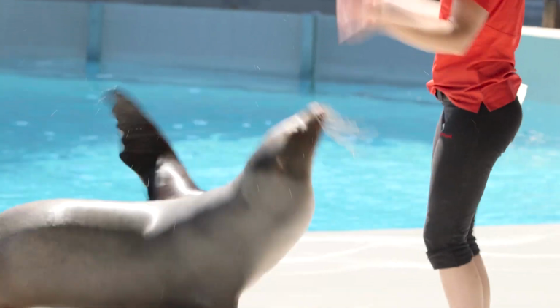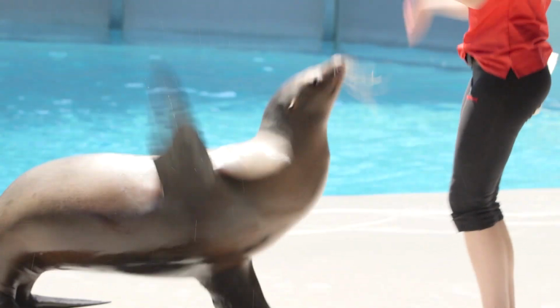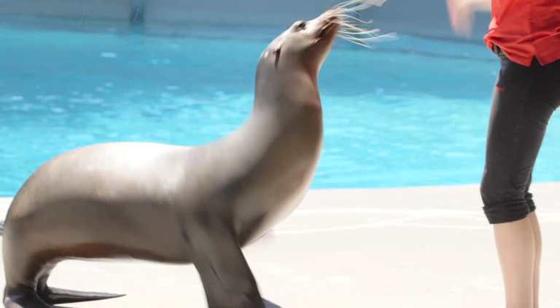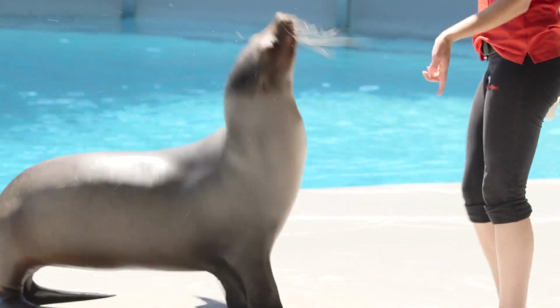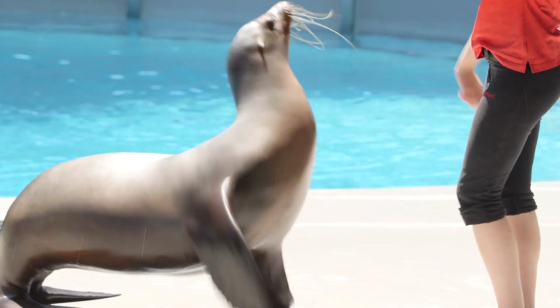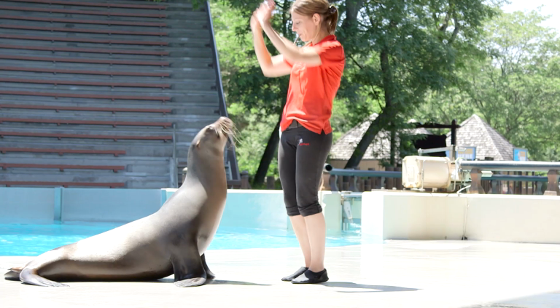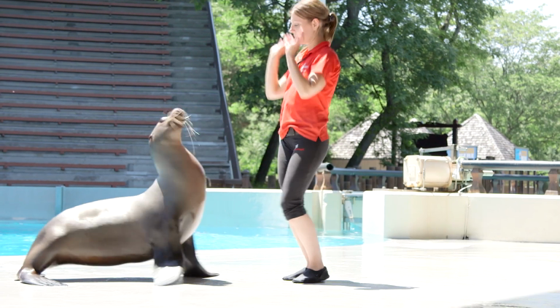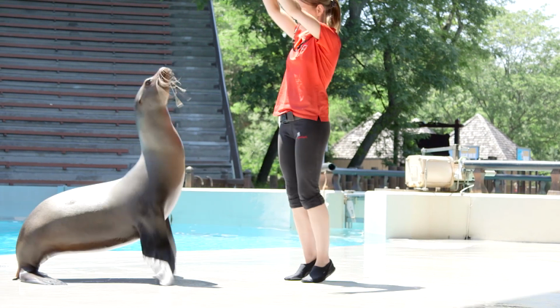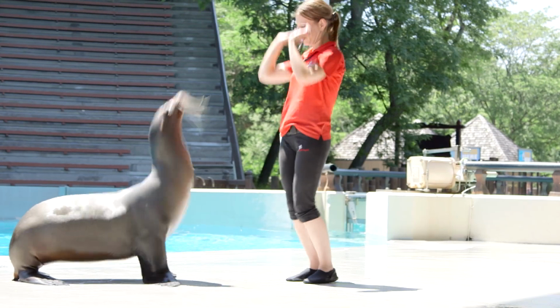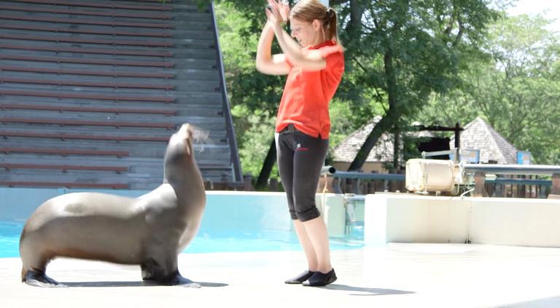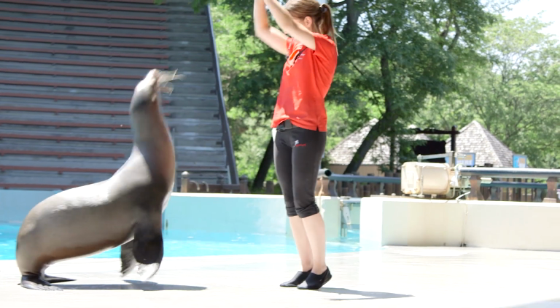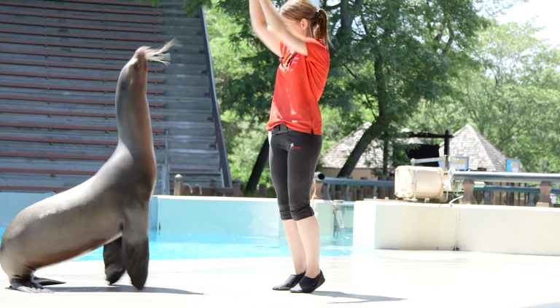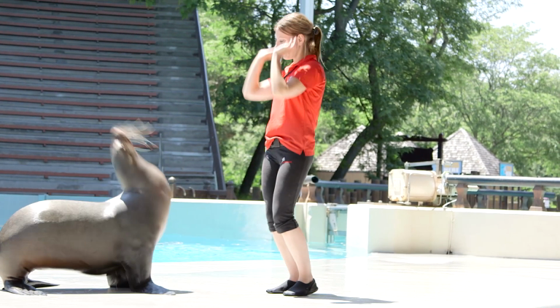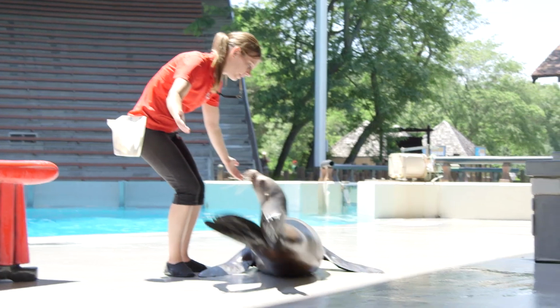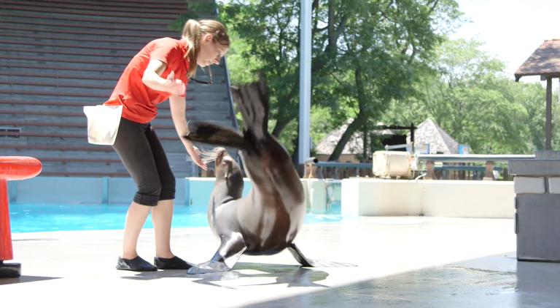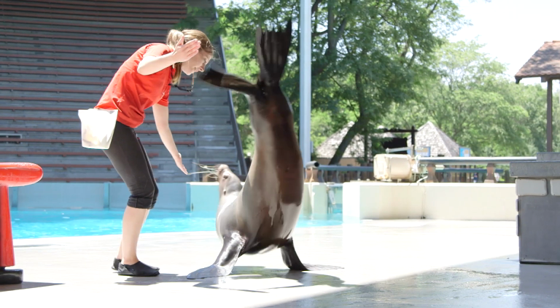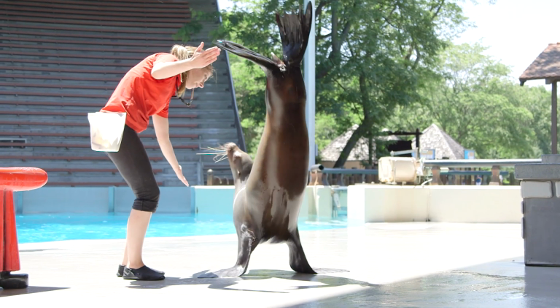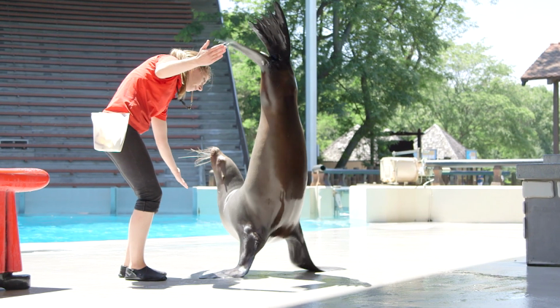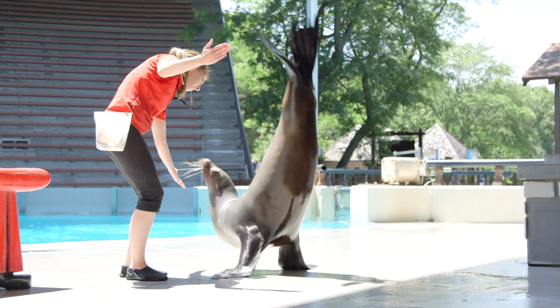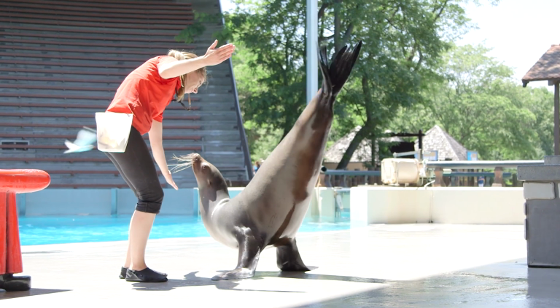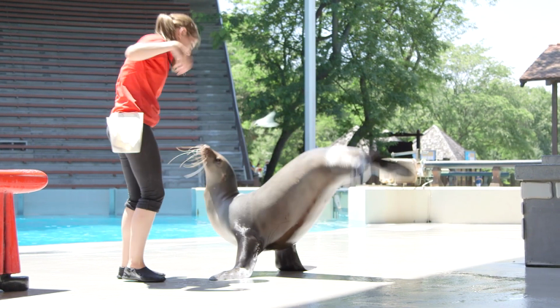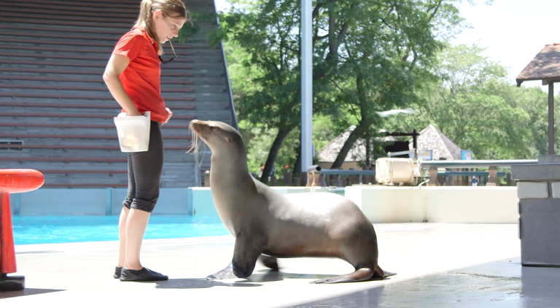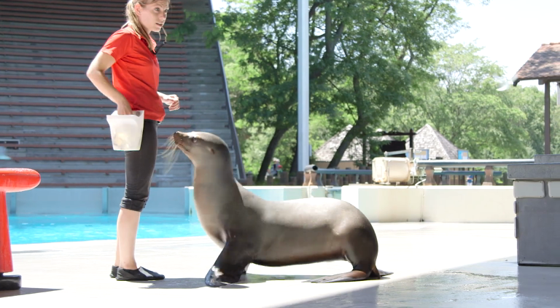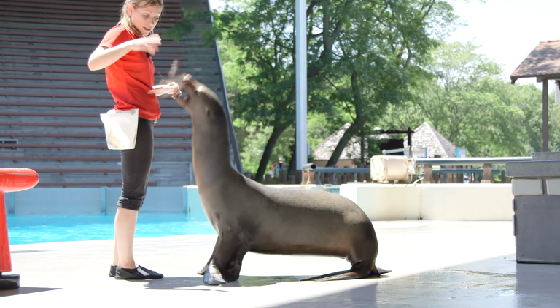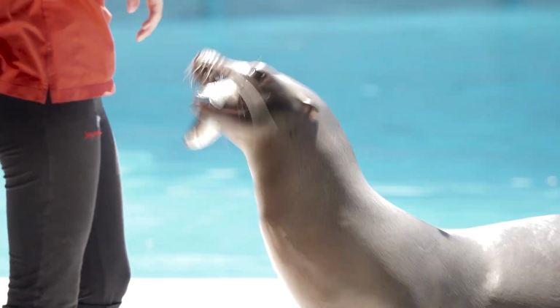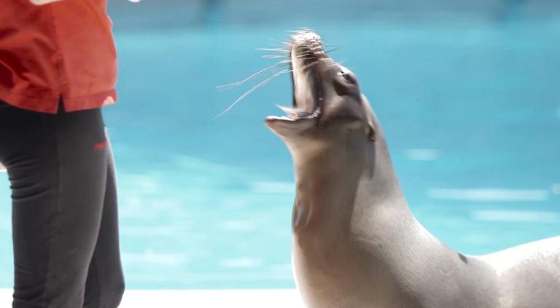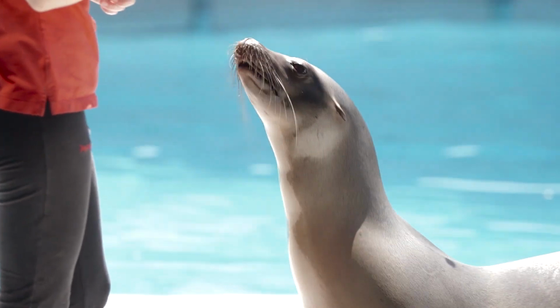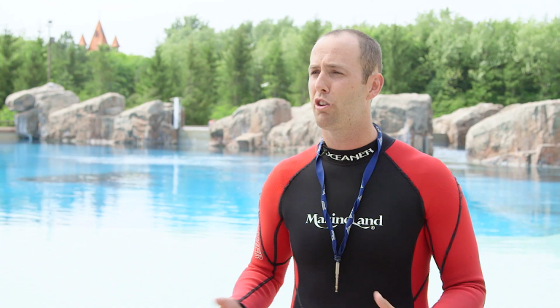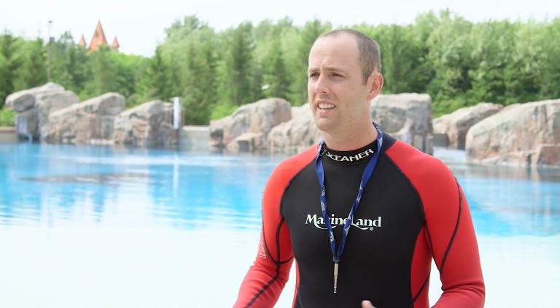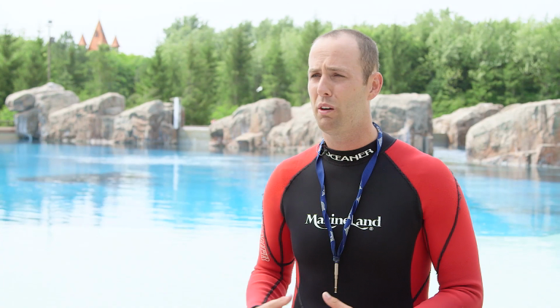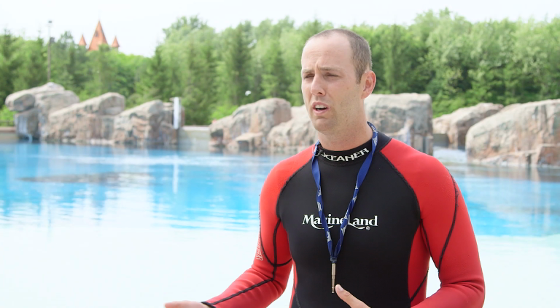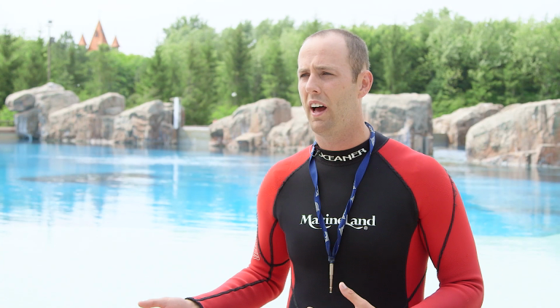For sea lions, their play is more based on each other. So we'll open them up into a very large house with a nice large pool, and what they'll do is they'll go into it. They'll swim around with each other. If we put toys in, they'll play with the toys as well.